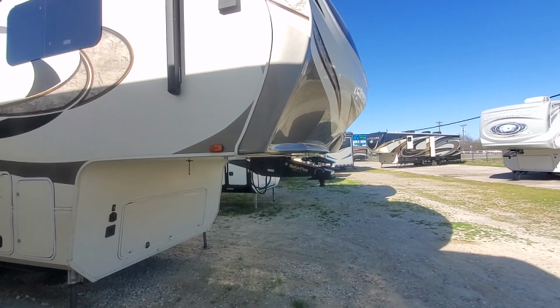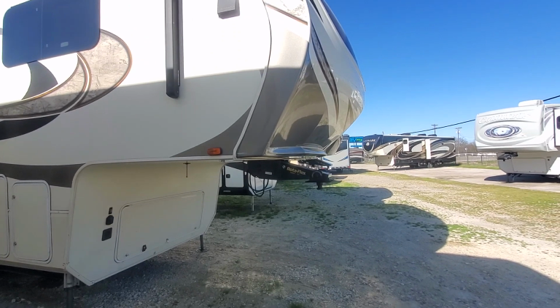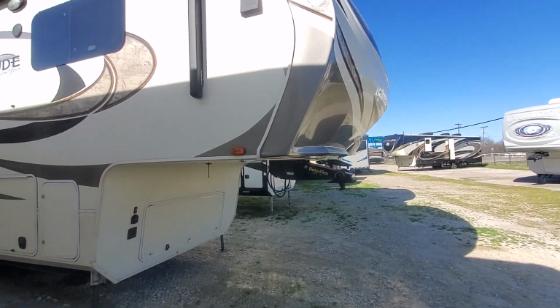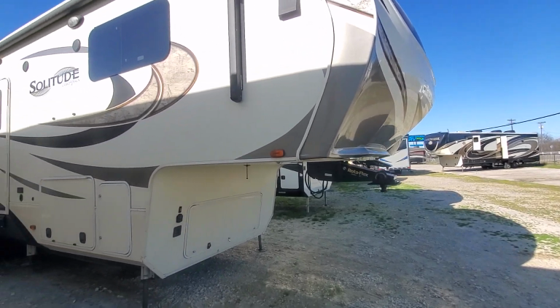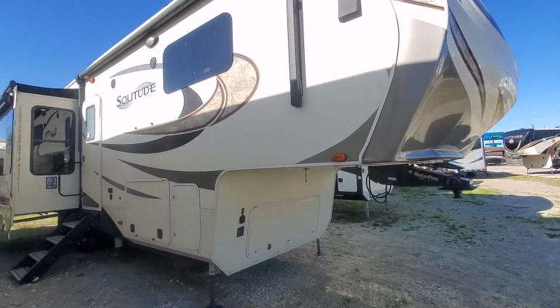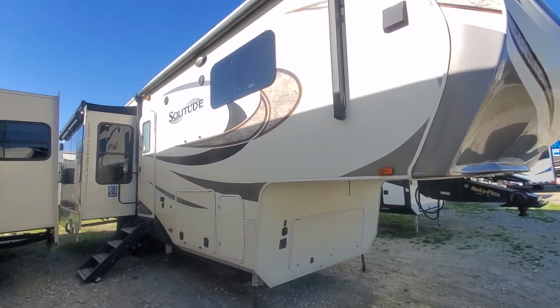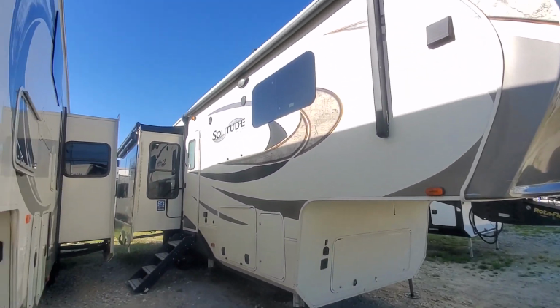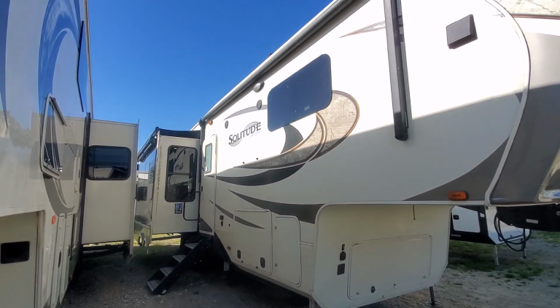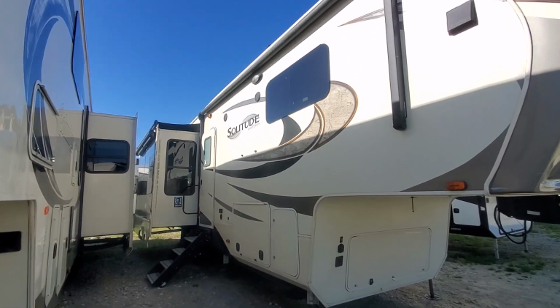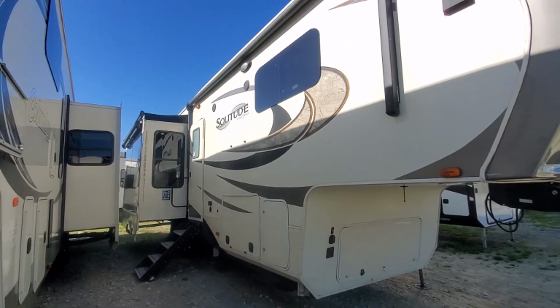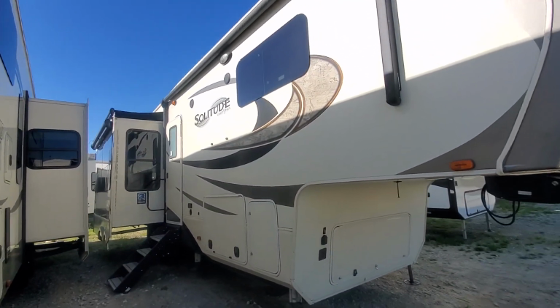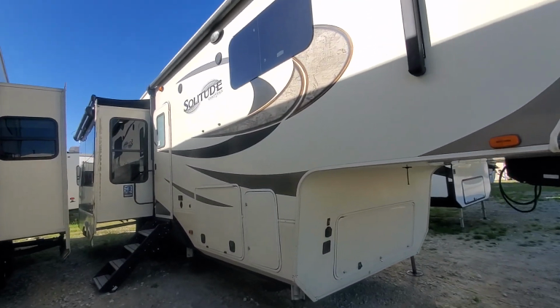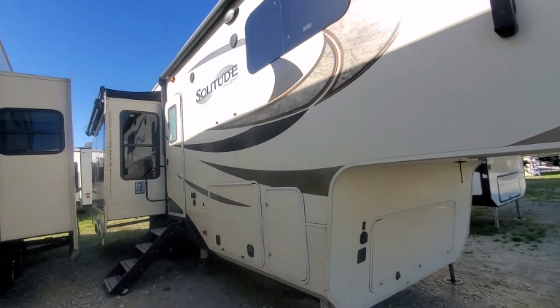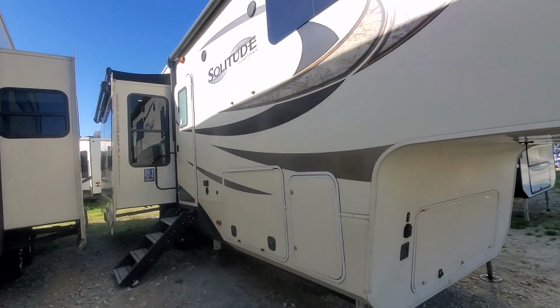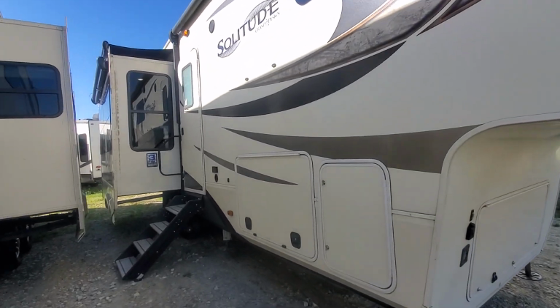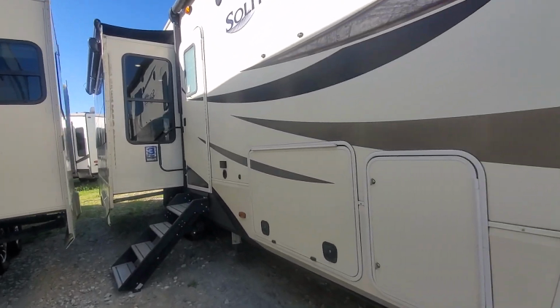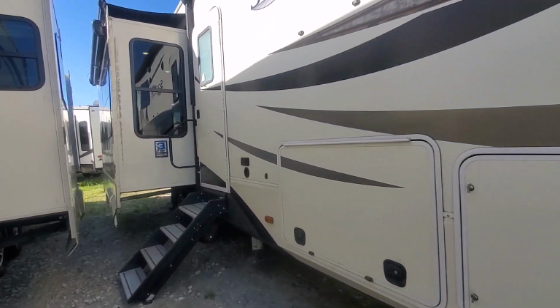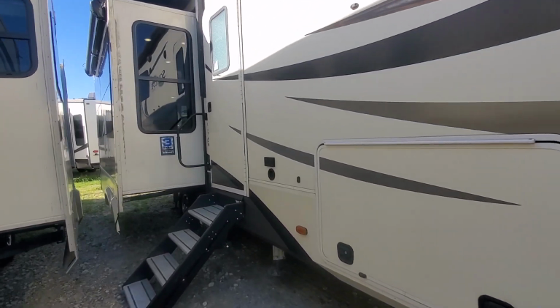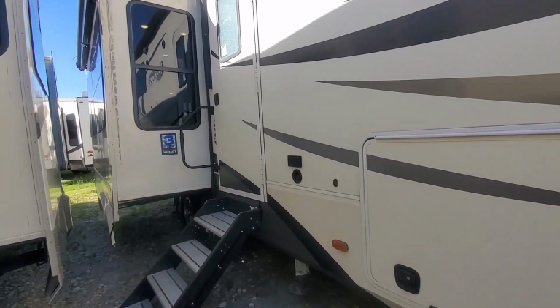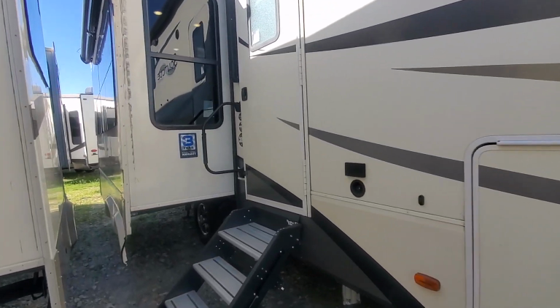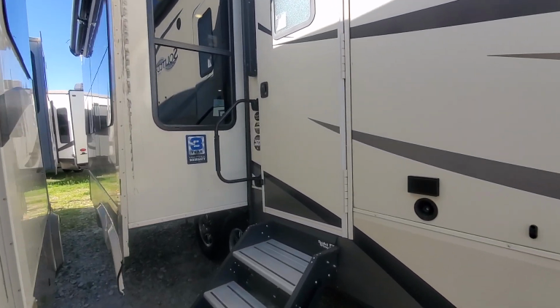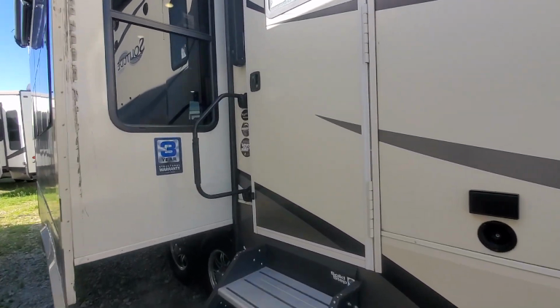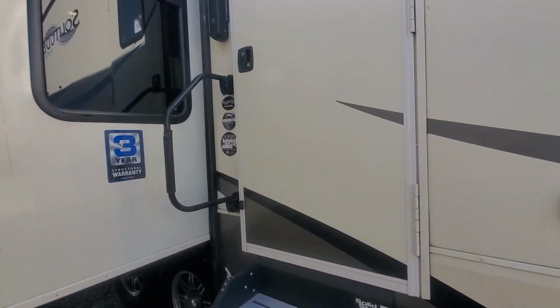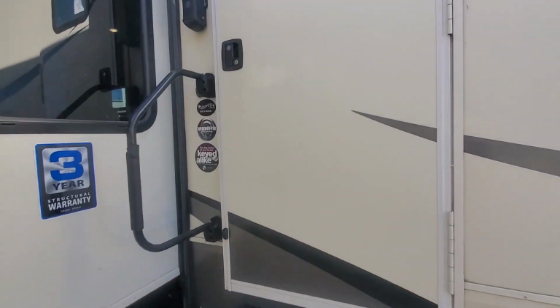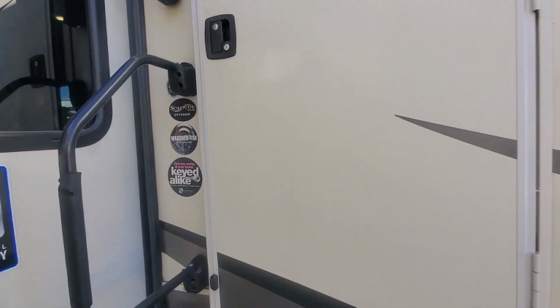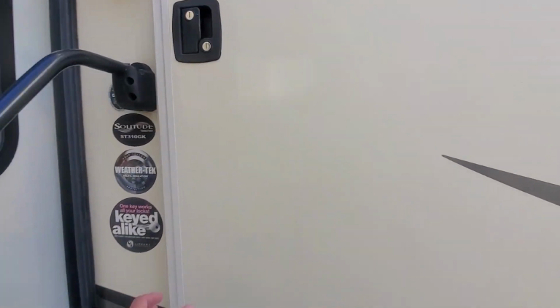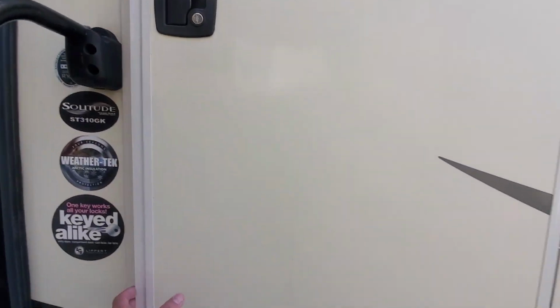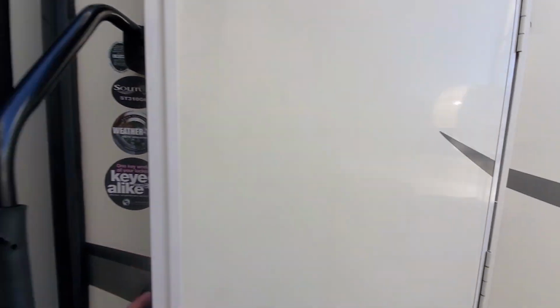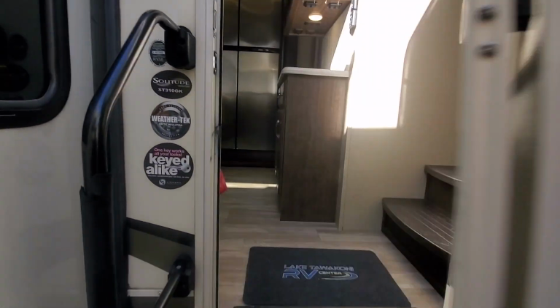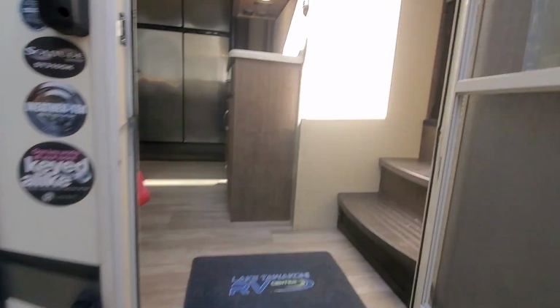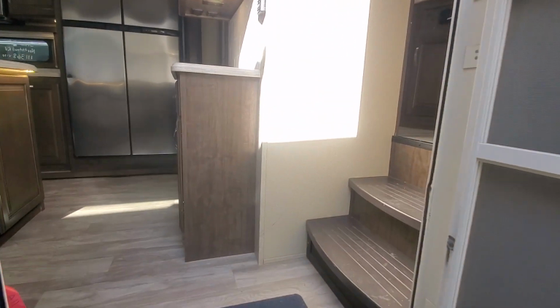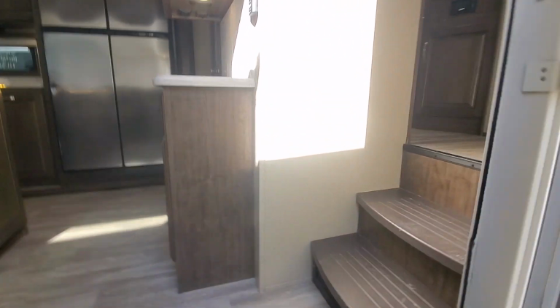As you can see it's got the Rotoflex Trail Air Kingpin. Two power awnings, it does already have slide toppers — that's always nice. Six-point hydraulic self-leveling system. WeatherTech Arctic insulation package.